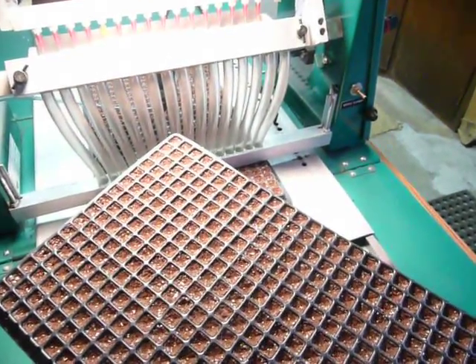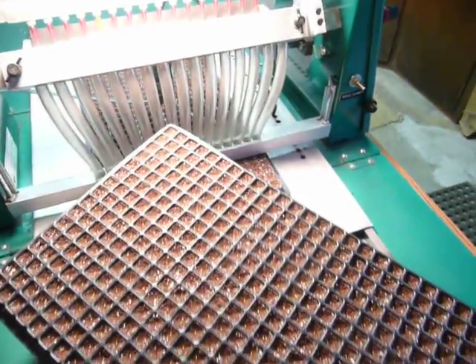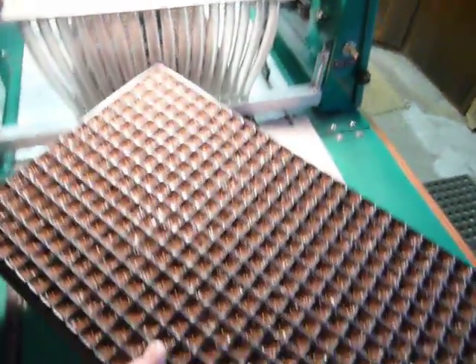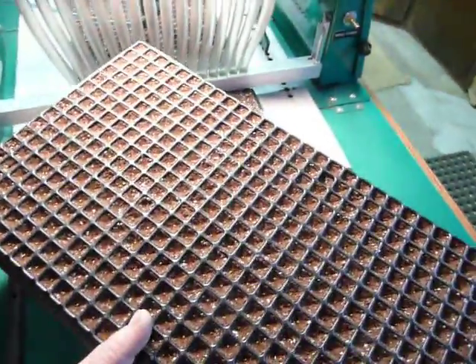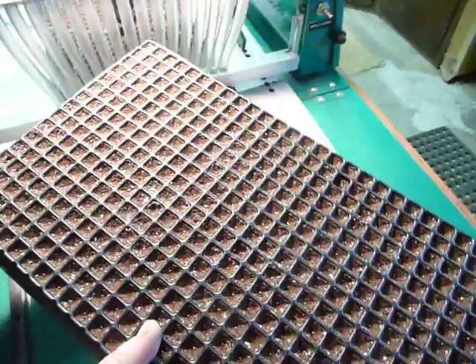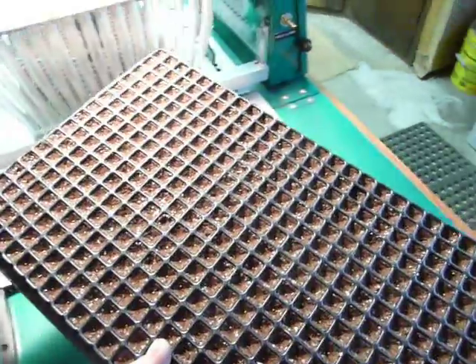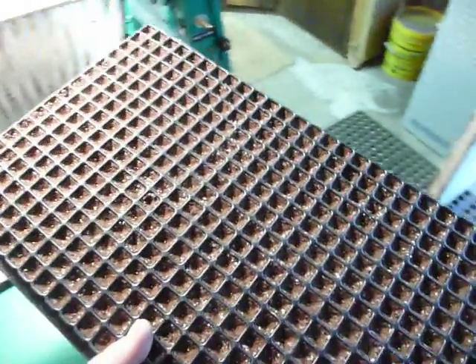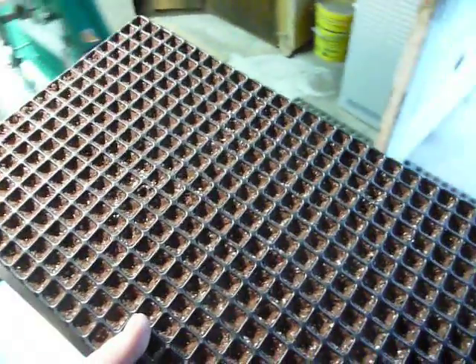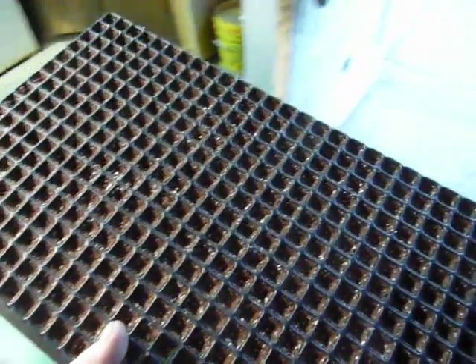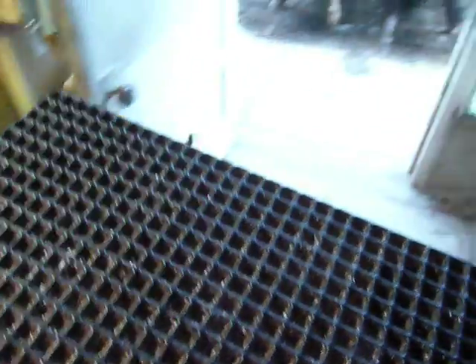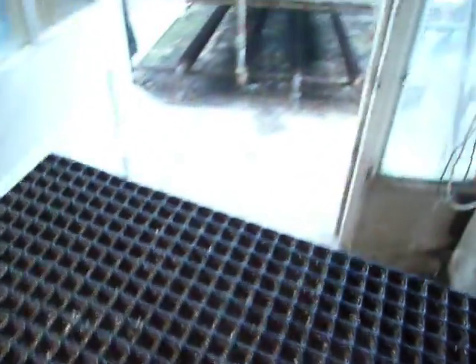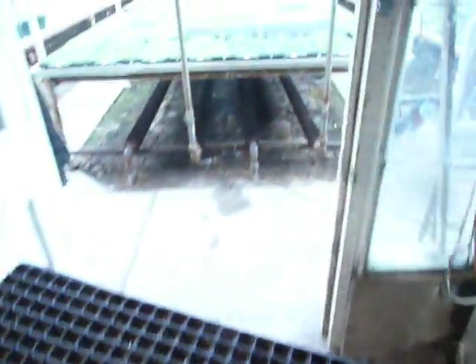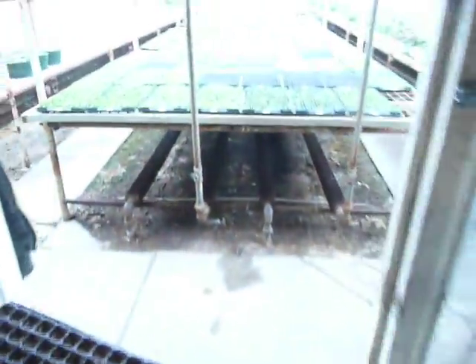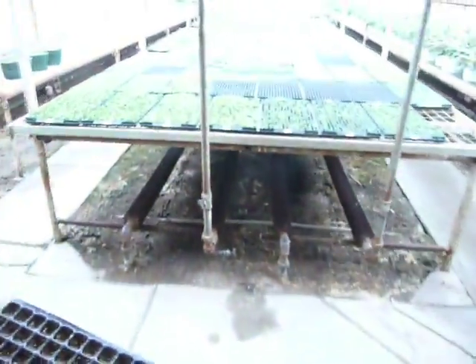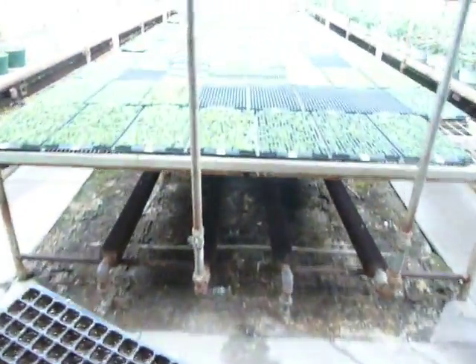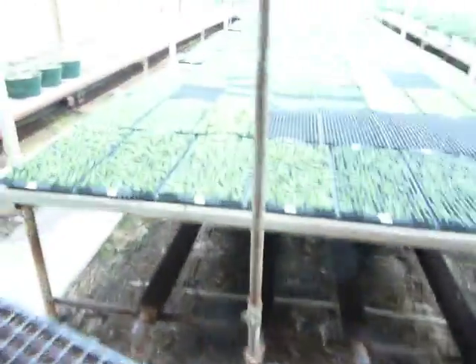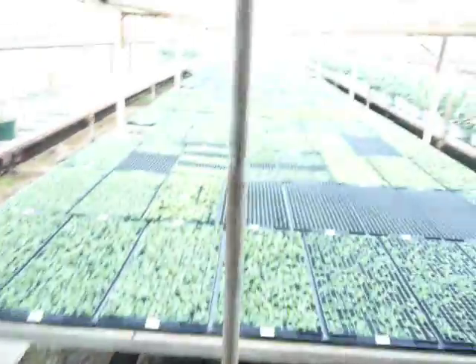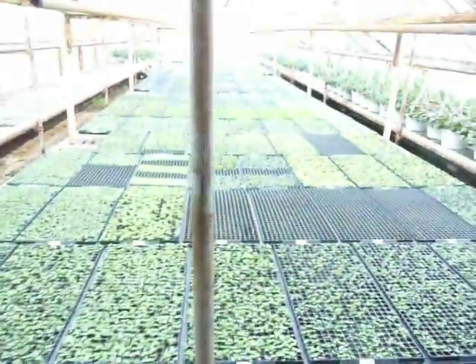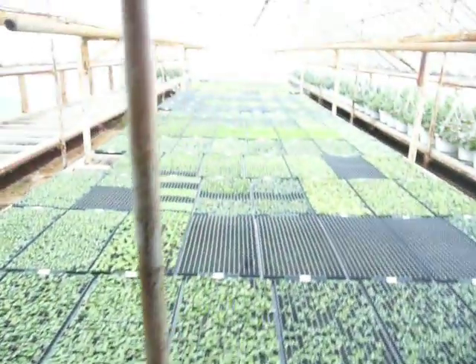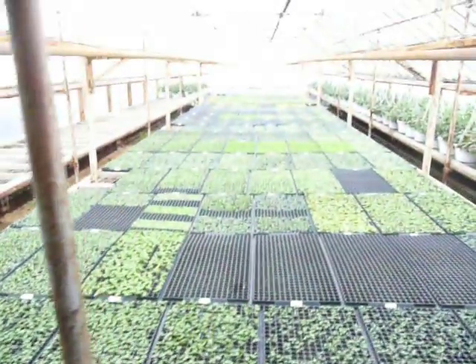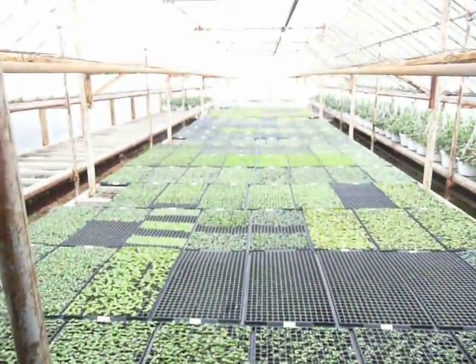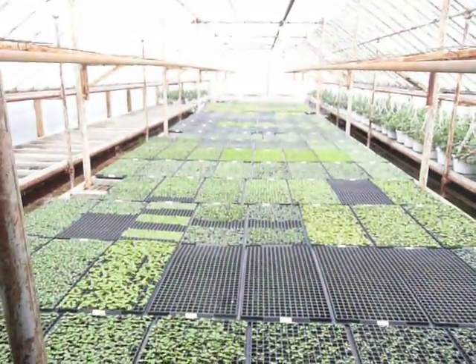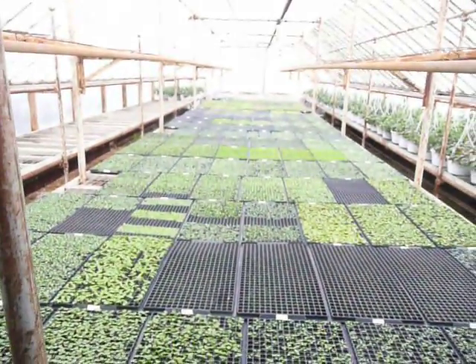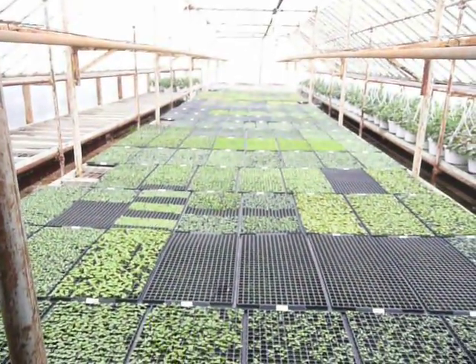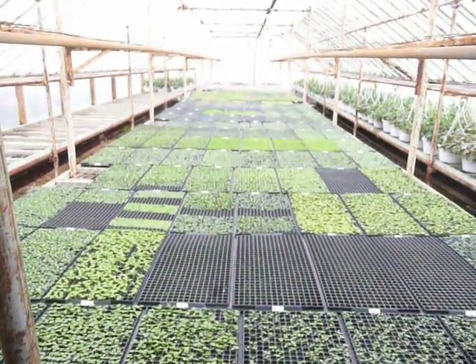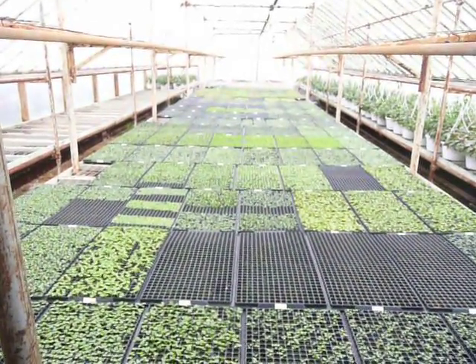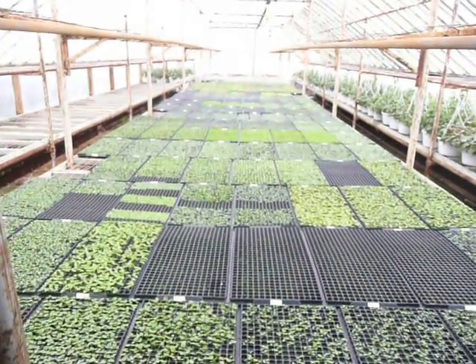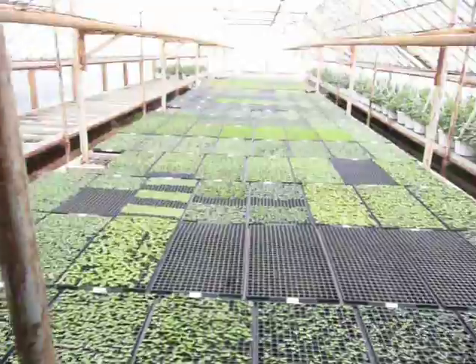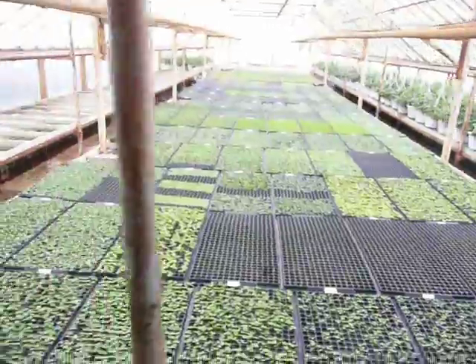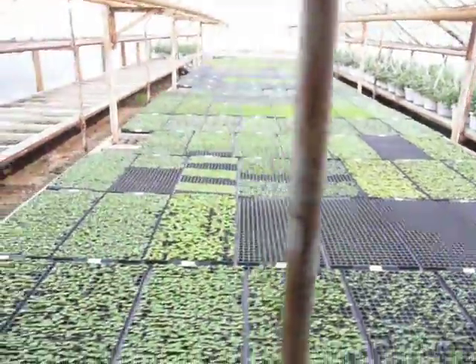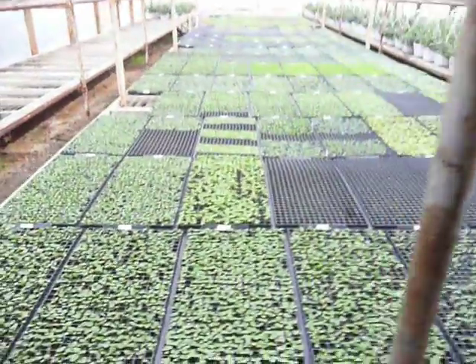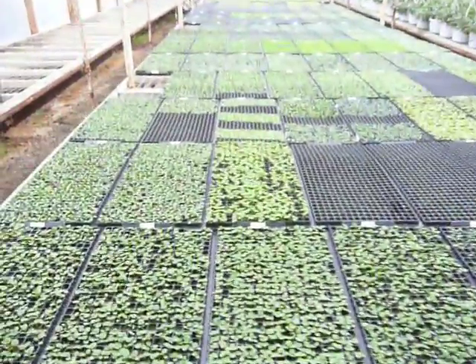Now that we have a tray completed, it's seeded, we're going to take it out into the greenhouse area. You can see there are quite a few trays here that have been planted some time ago, and the little plants are germinating.